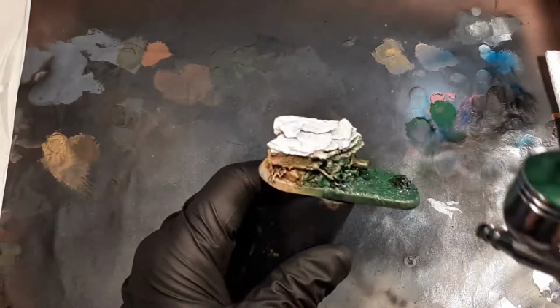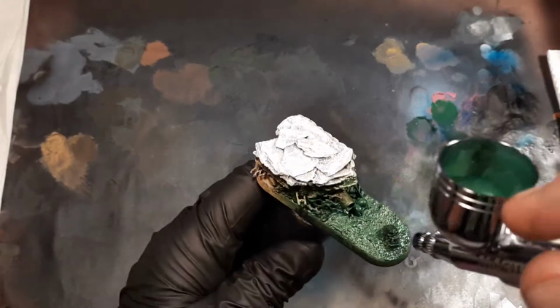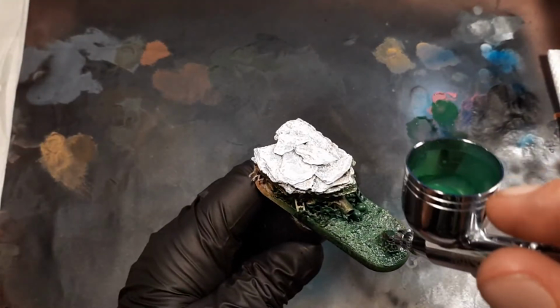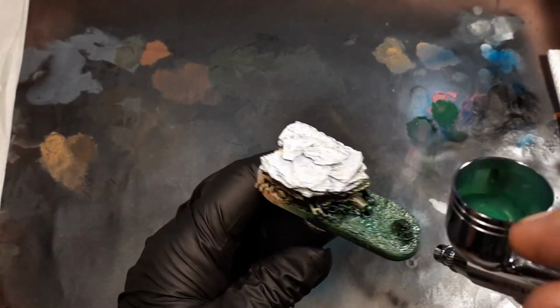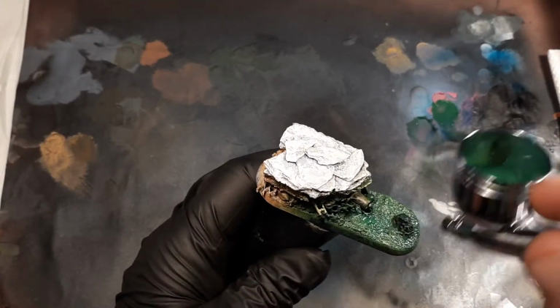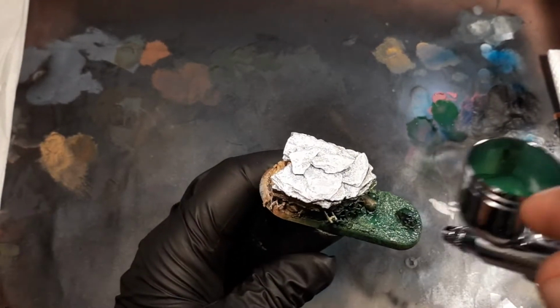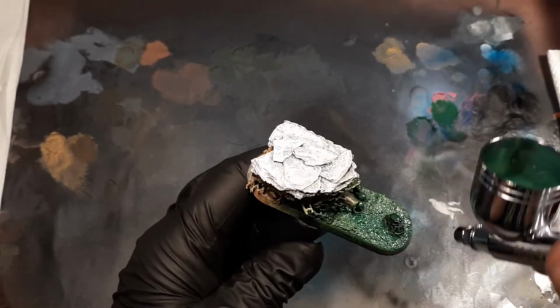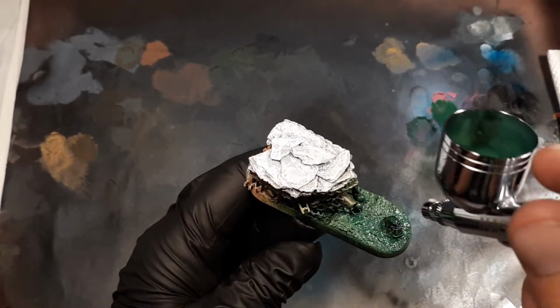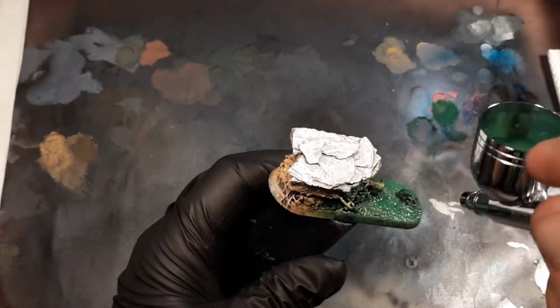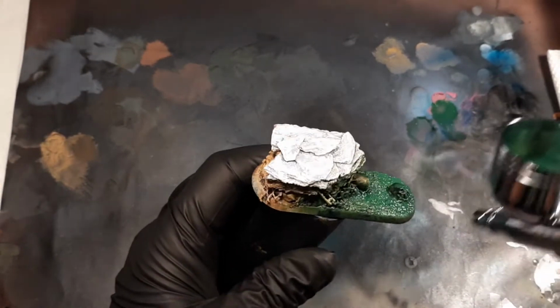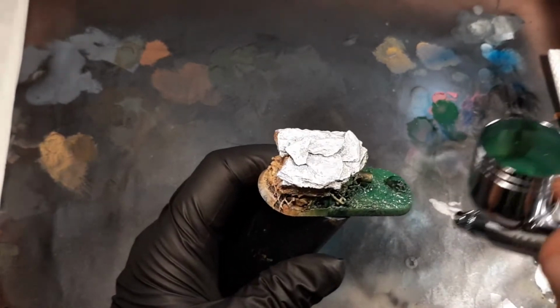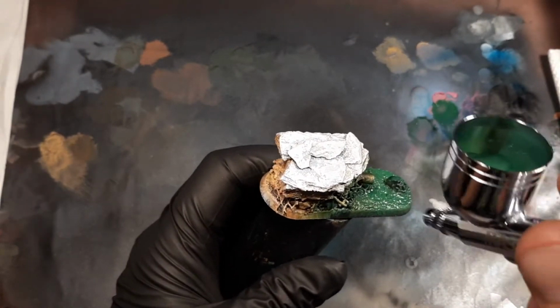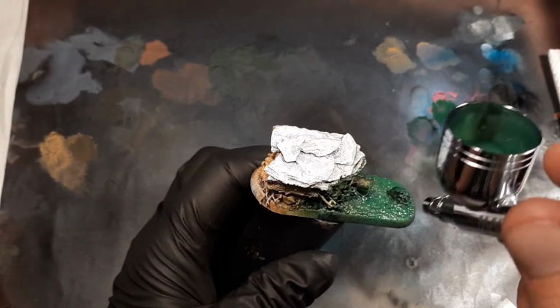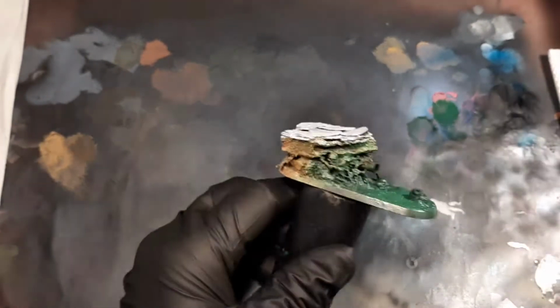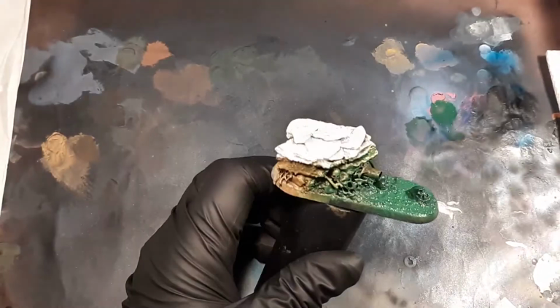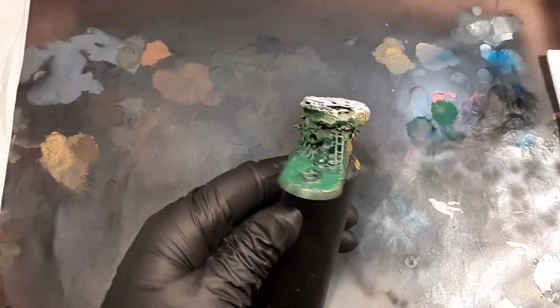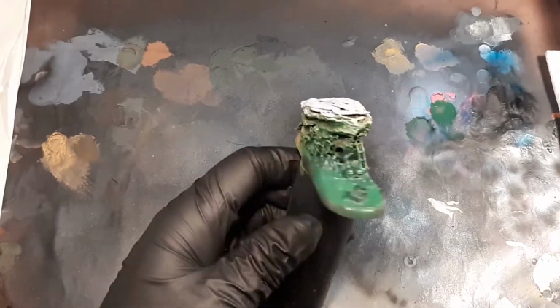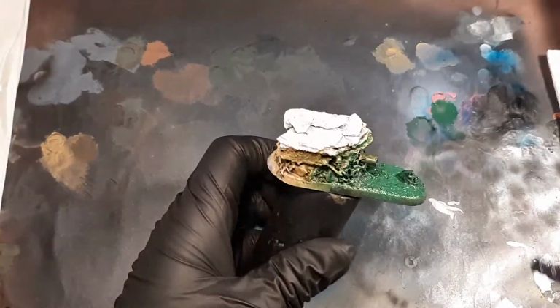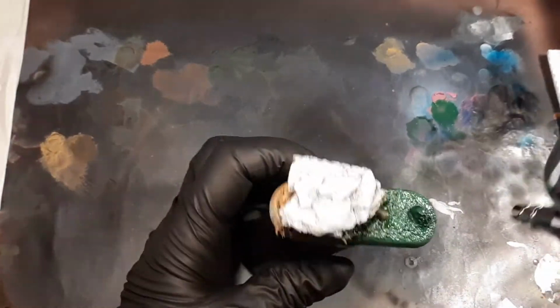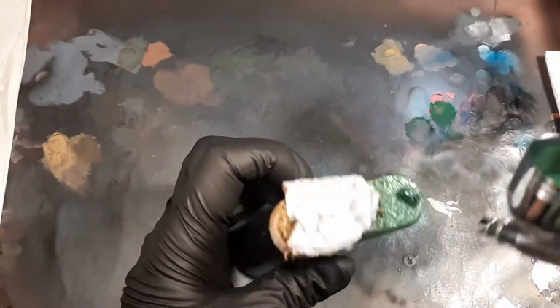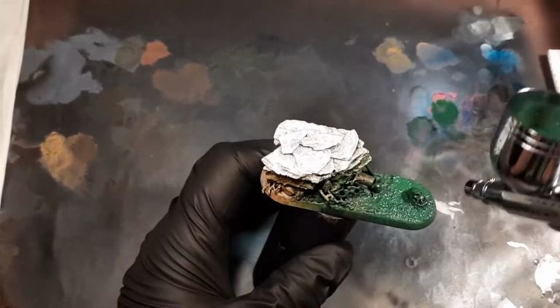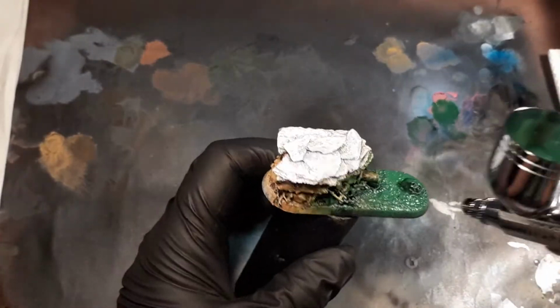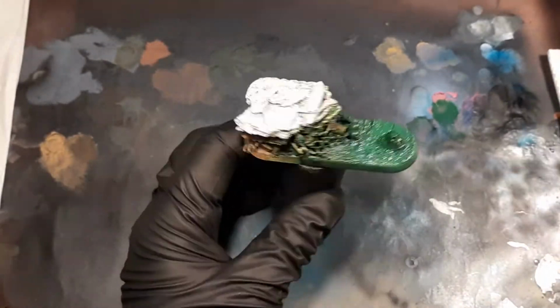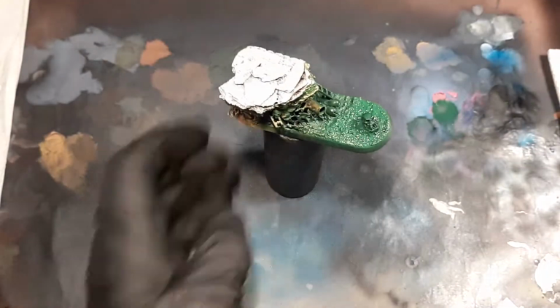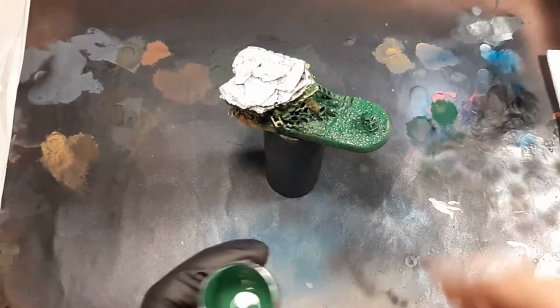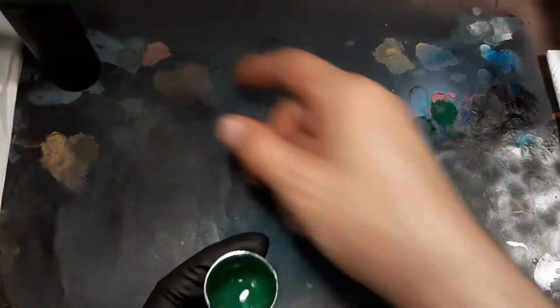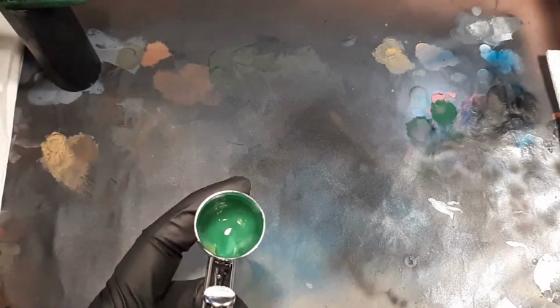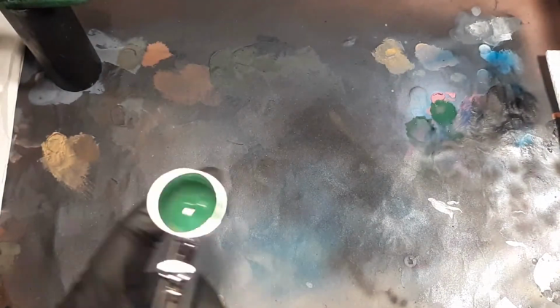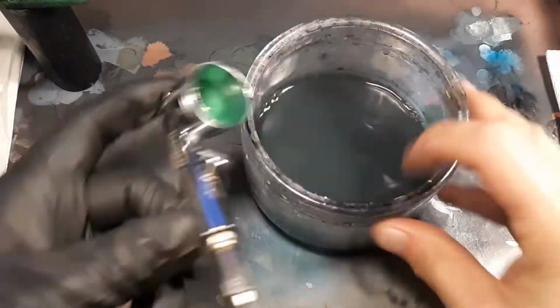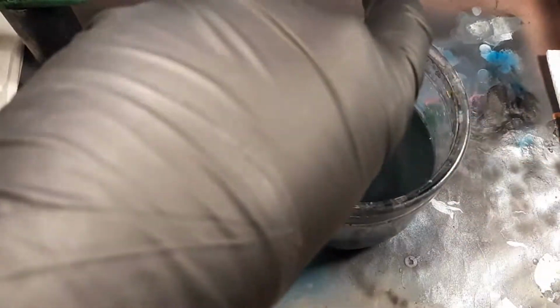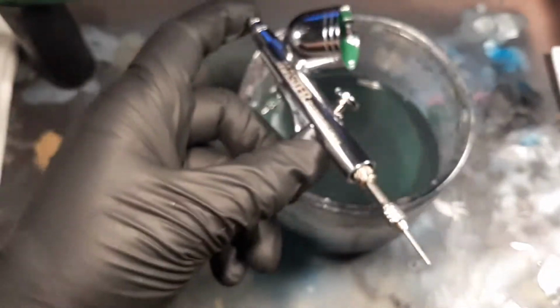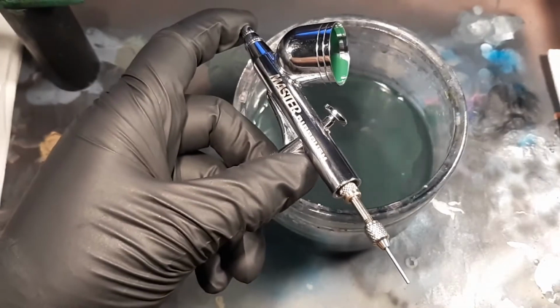Now when spraying this green, I'm going to be focusing on the Drain Pipe and around the Orcsco. This will help with the next color, make it pop.